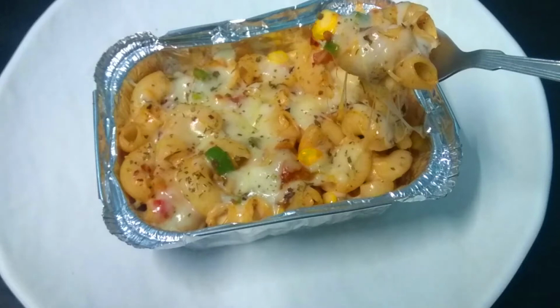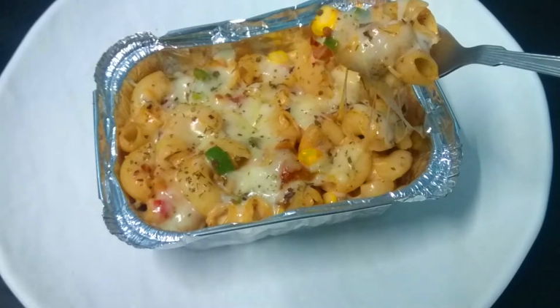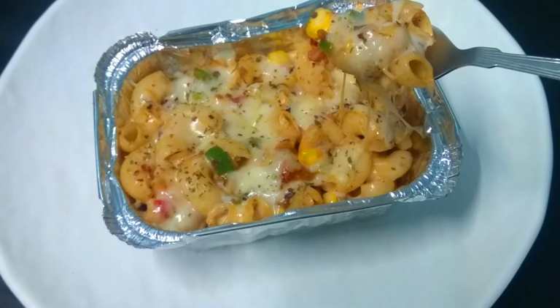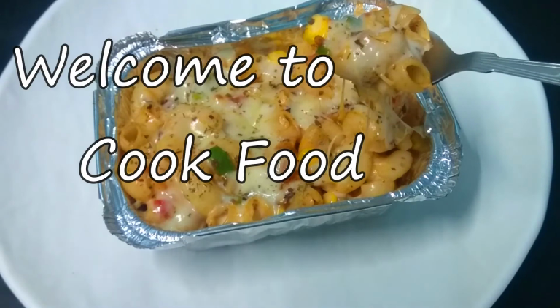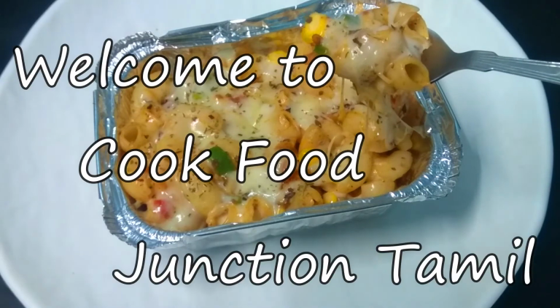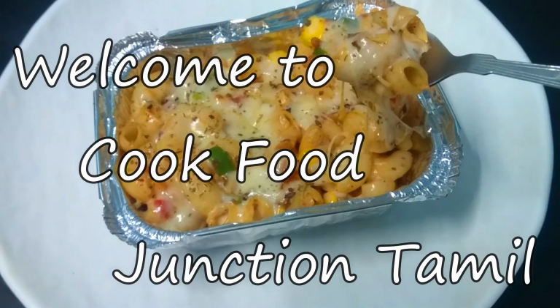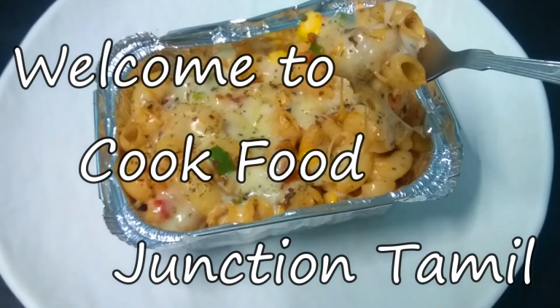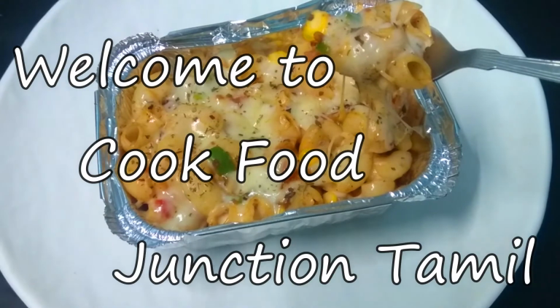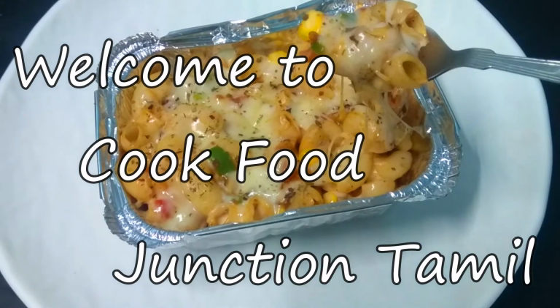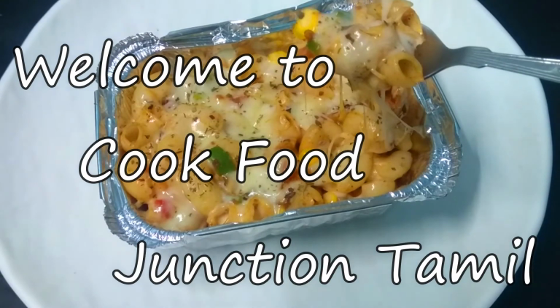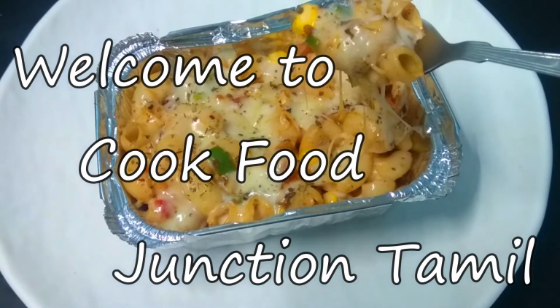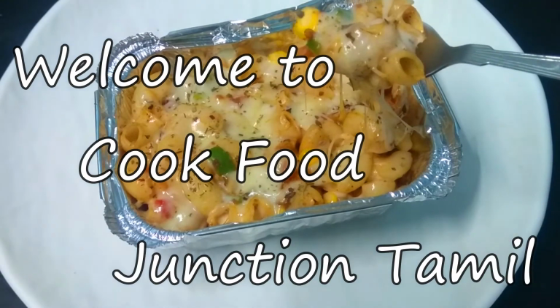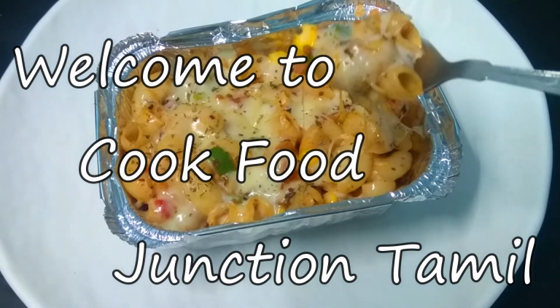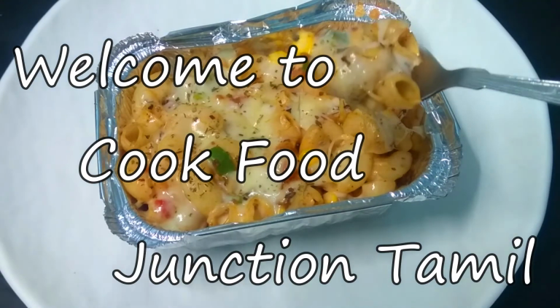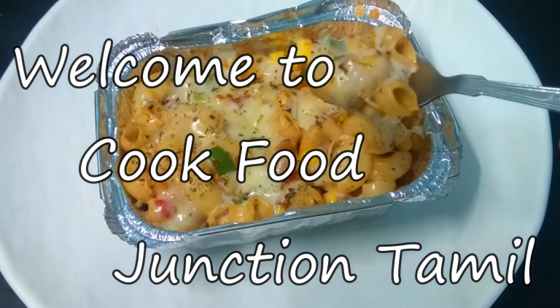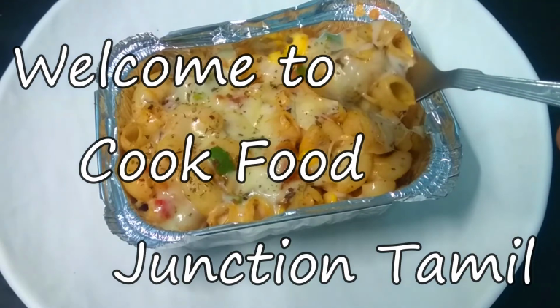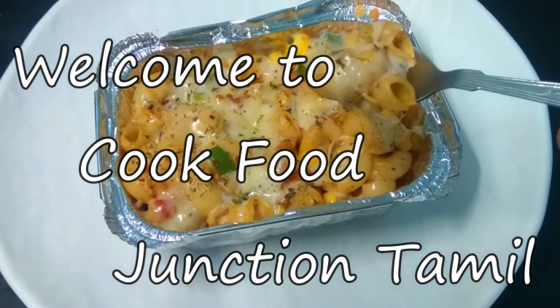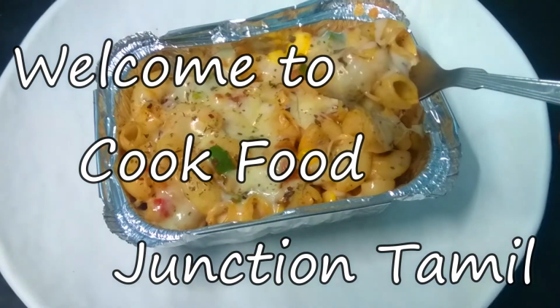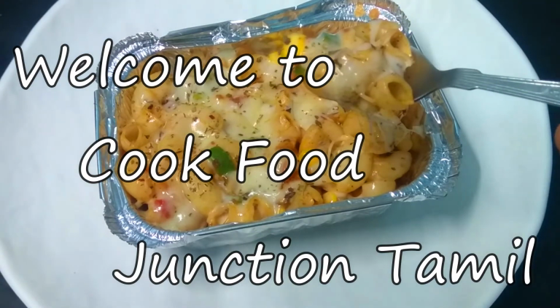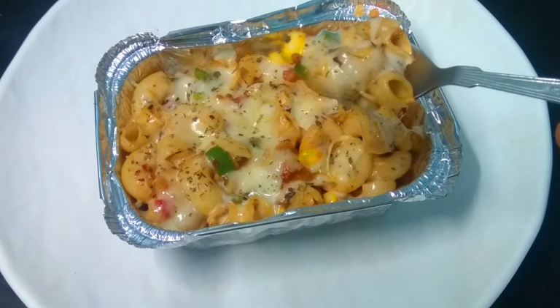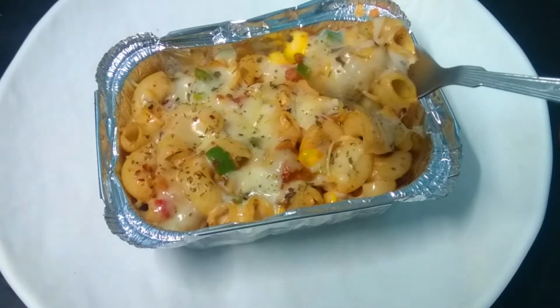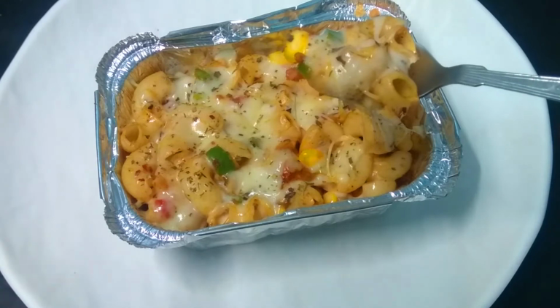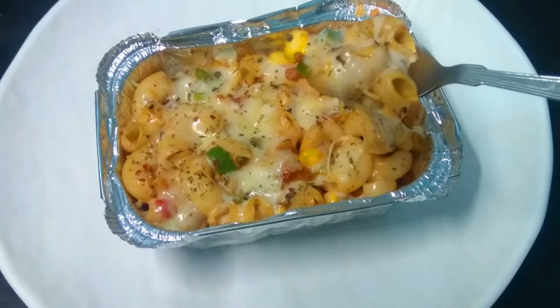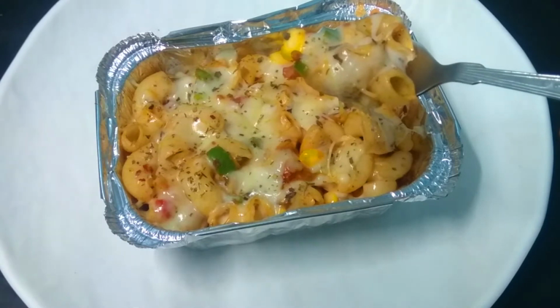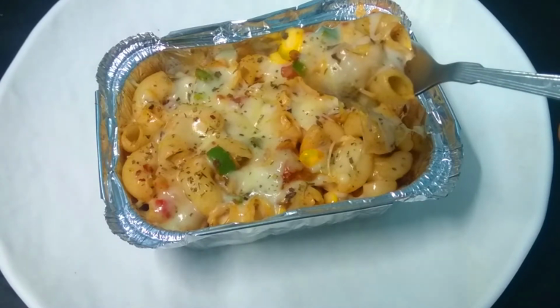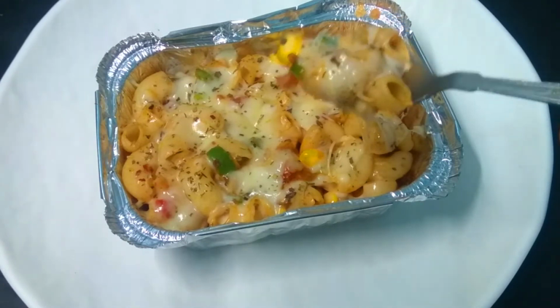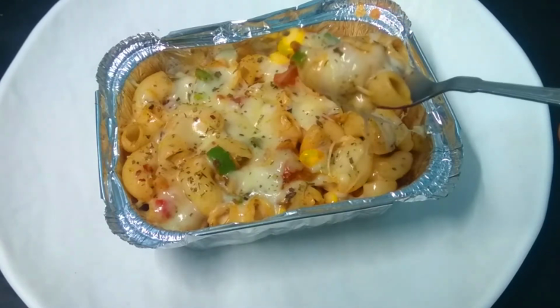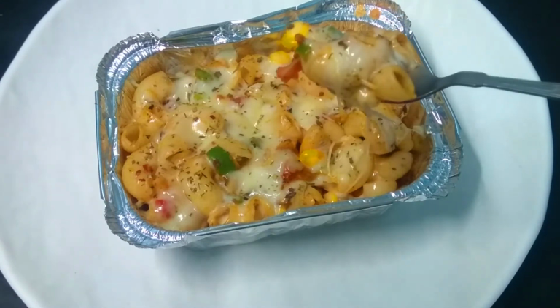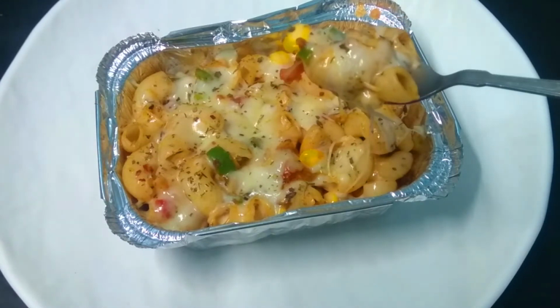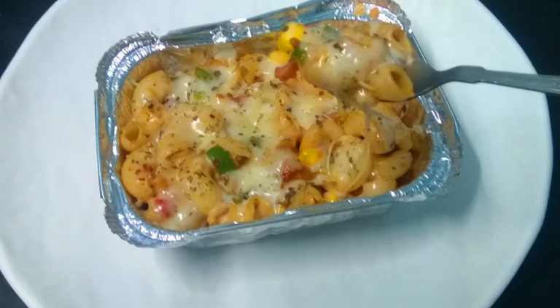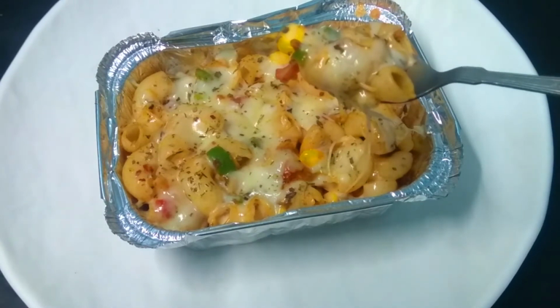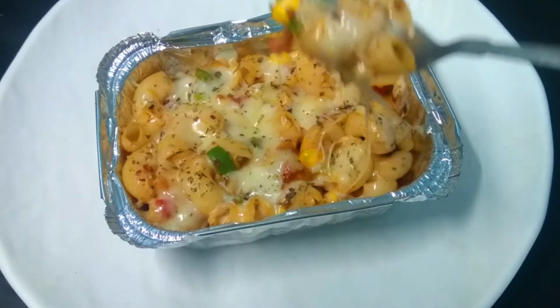Hello friends, welcome back to my channel, Cook Food Junction Tamil. Today, we are going to see a street side food in North India.